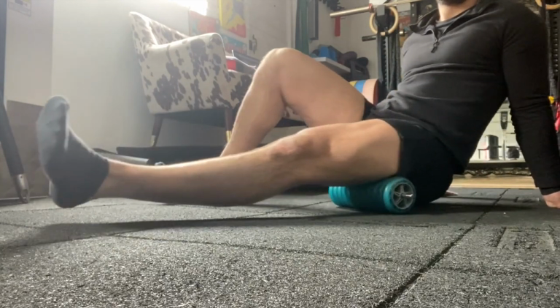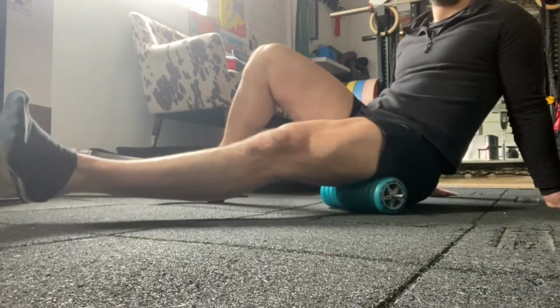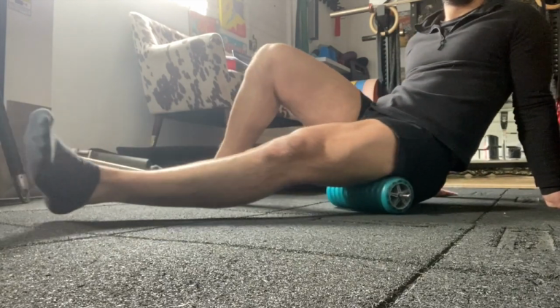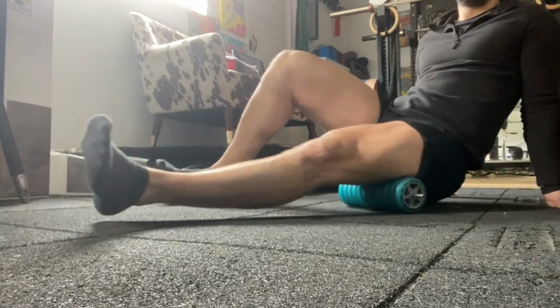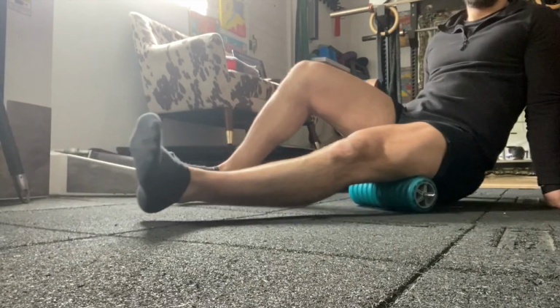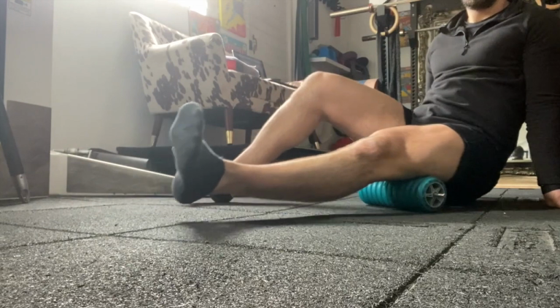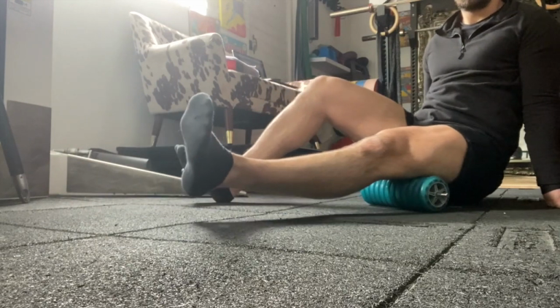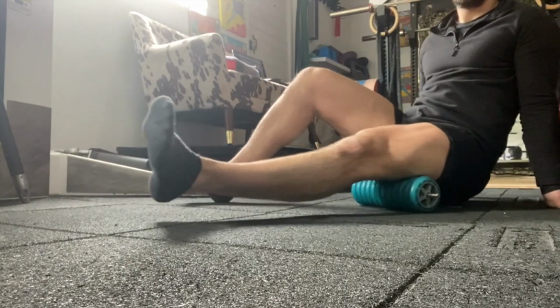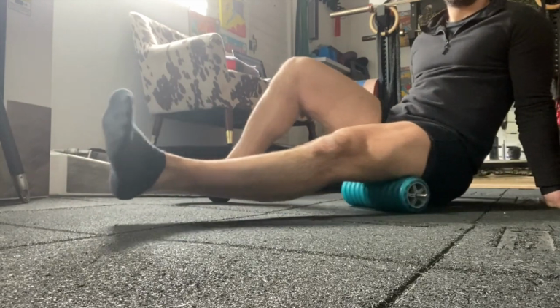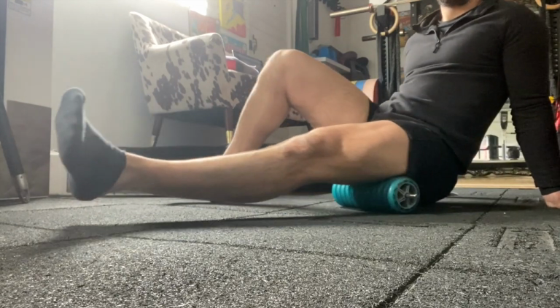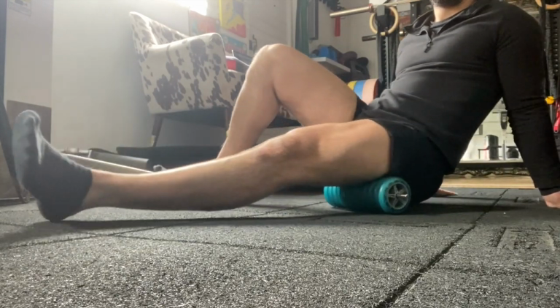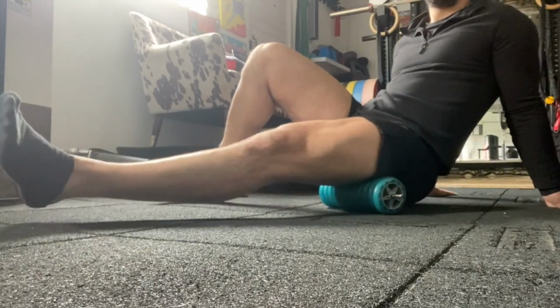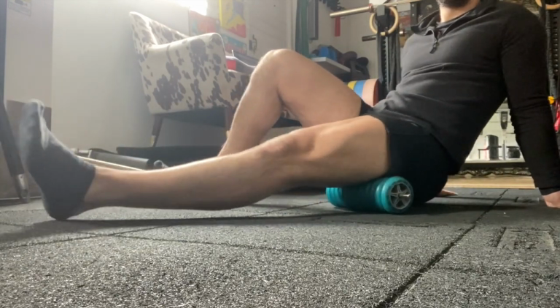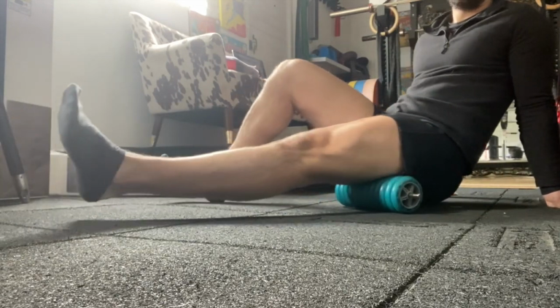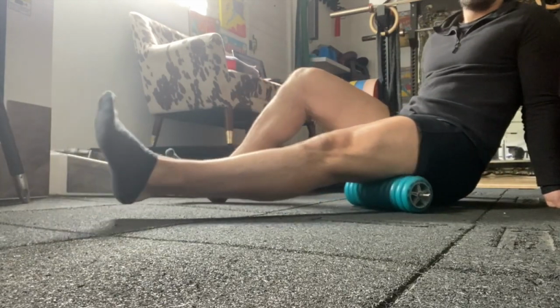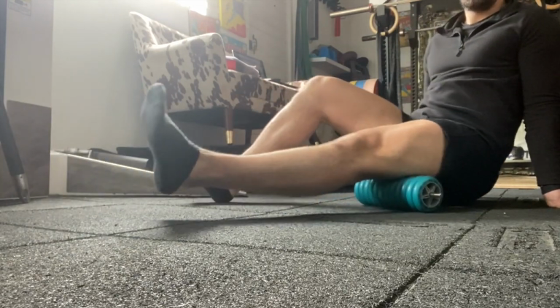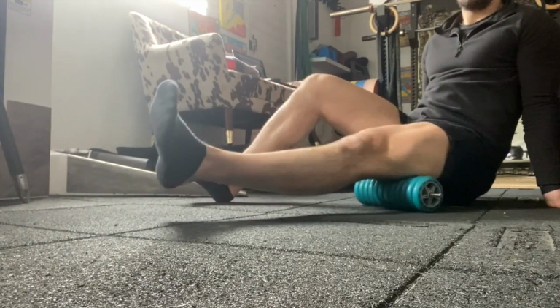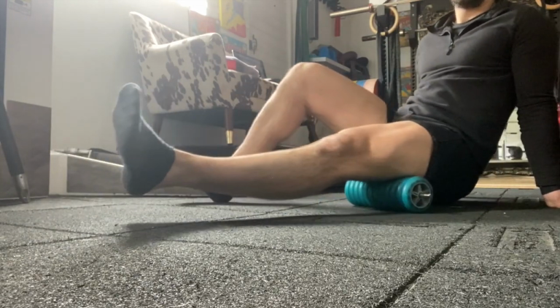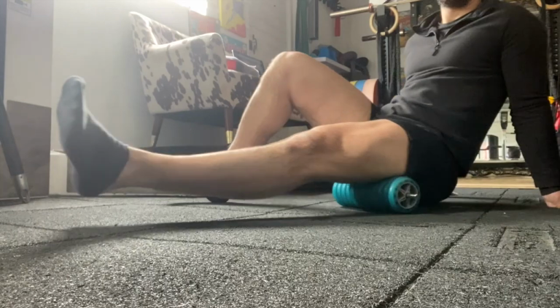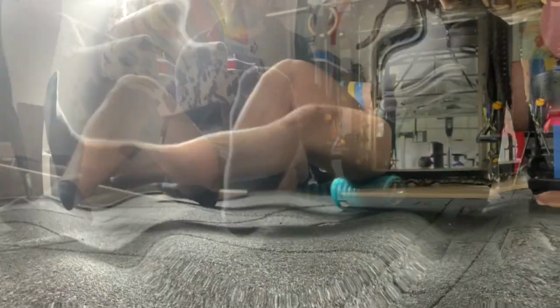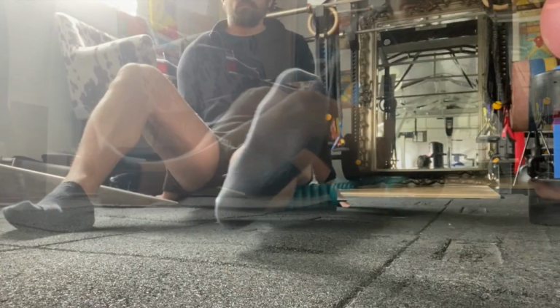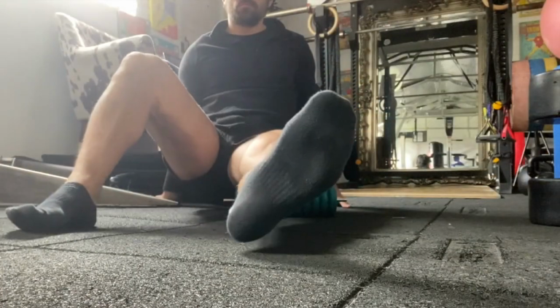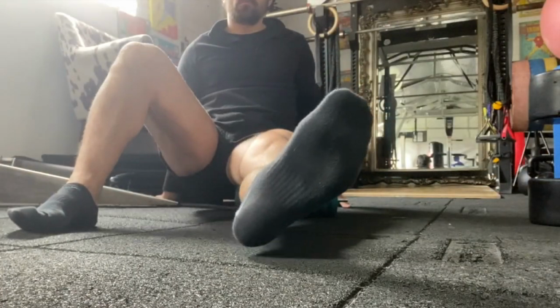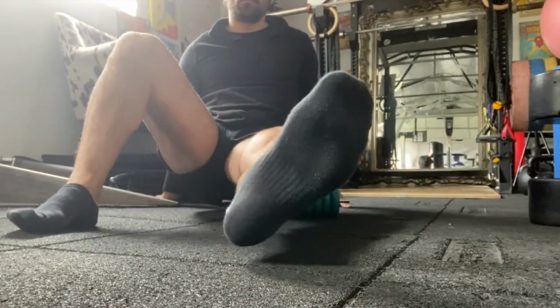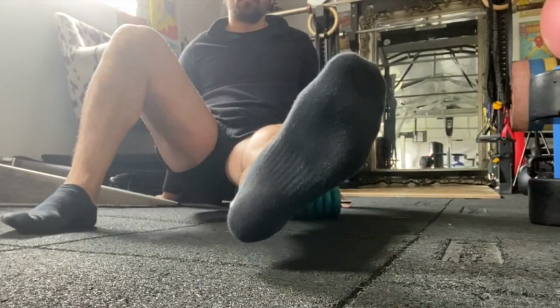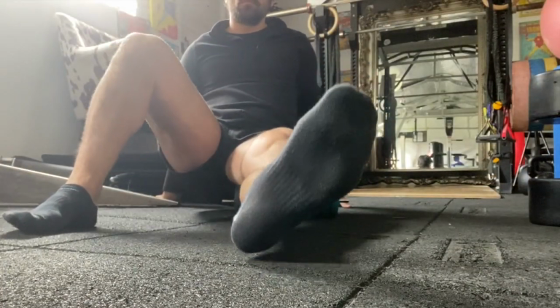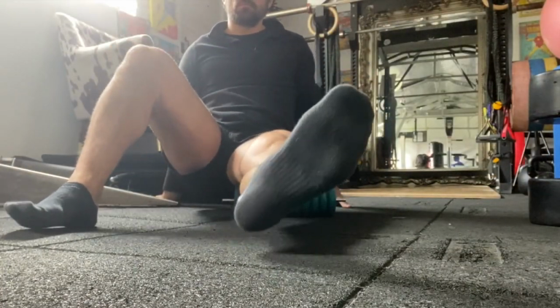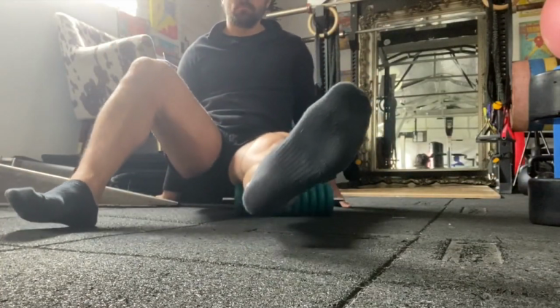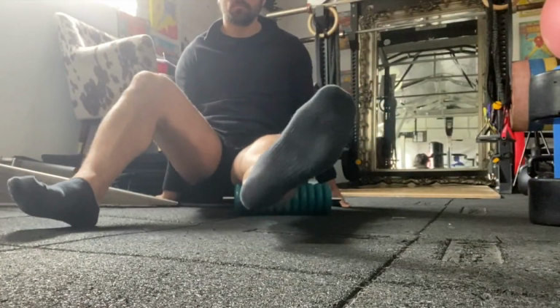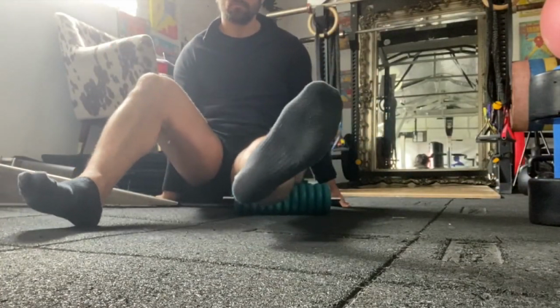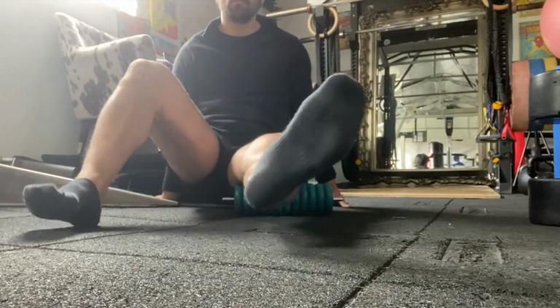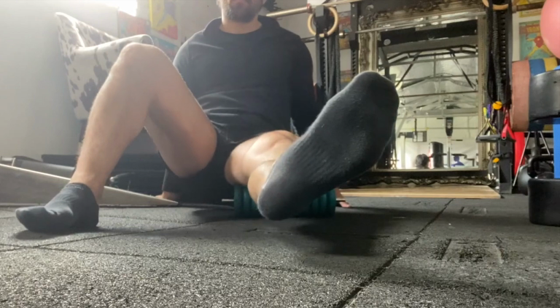You'll notice on this one that I've got a more dense foam roller — in this case it's a polyurethane foam roller. What we're looking to do is increase the intensity of the foam rolling here by having a harder foam roller to work against, to soften up that tissue.